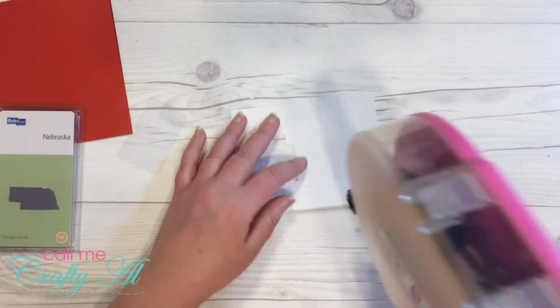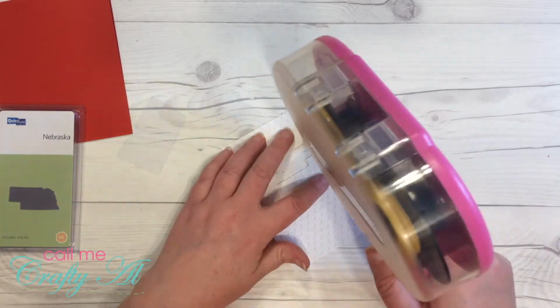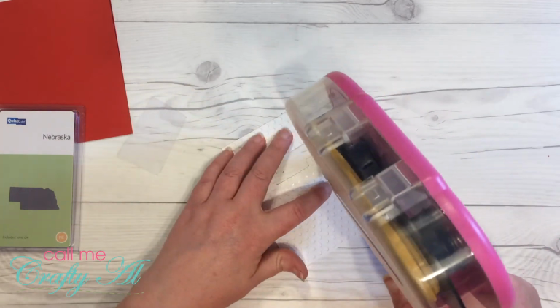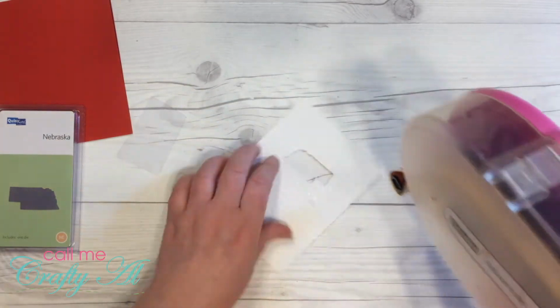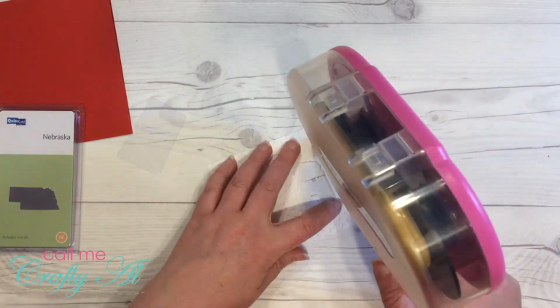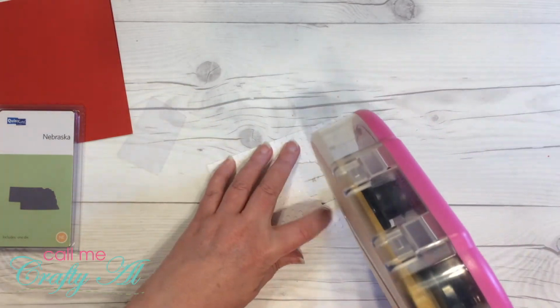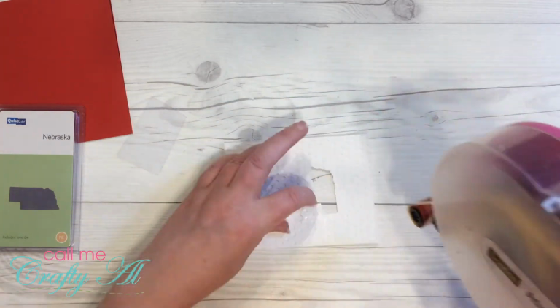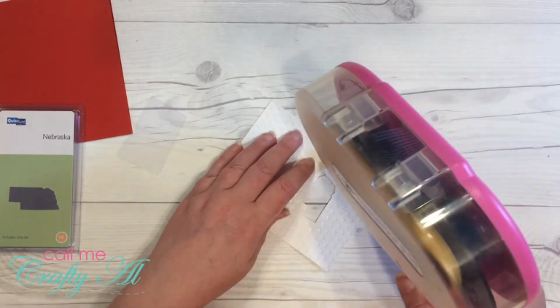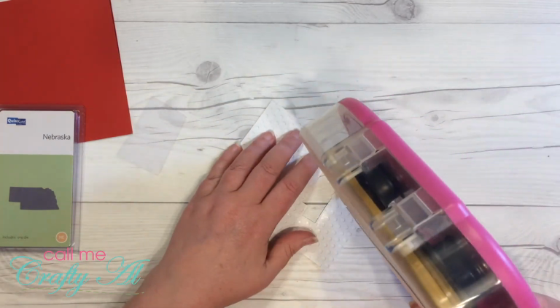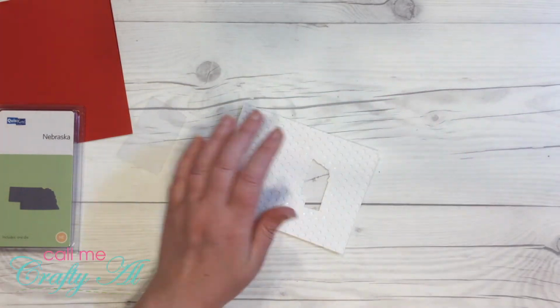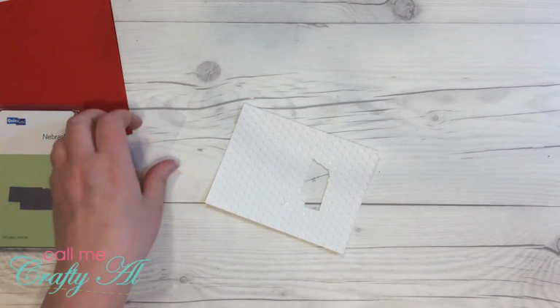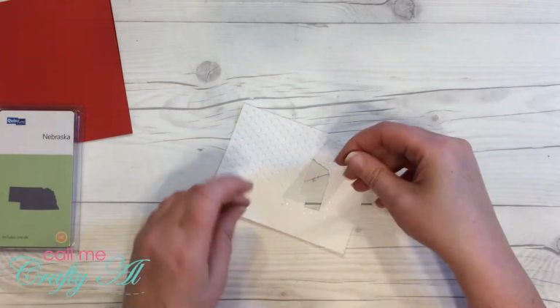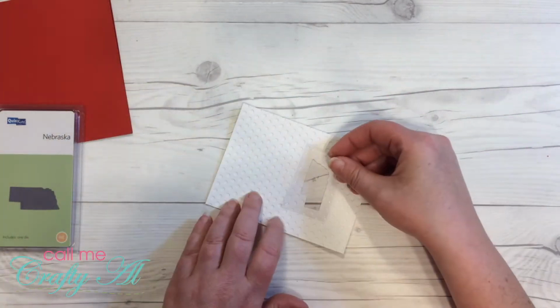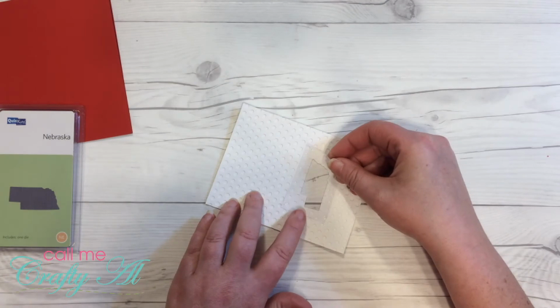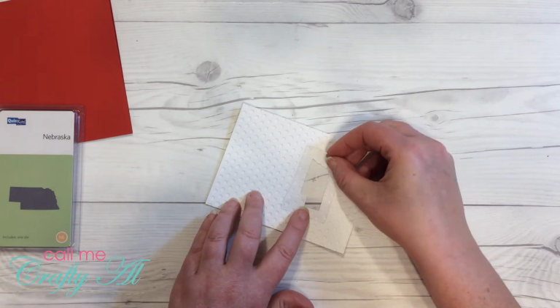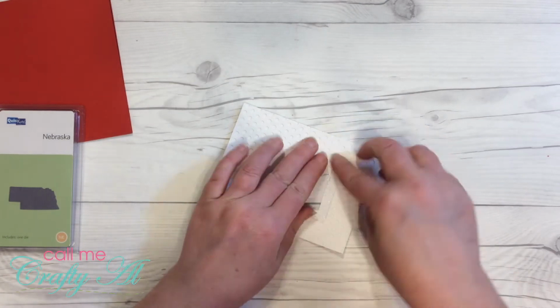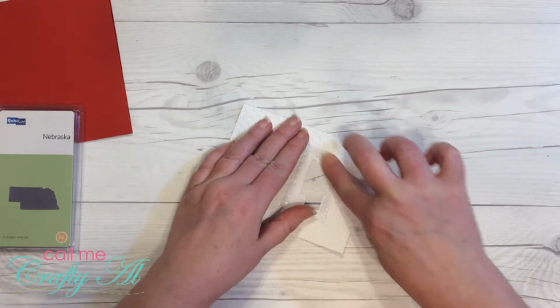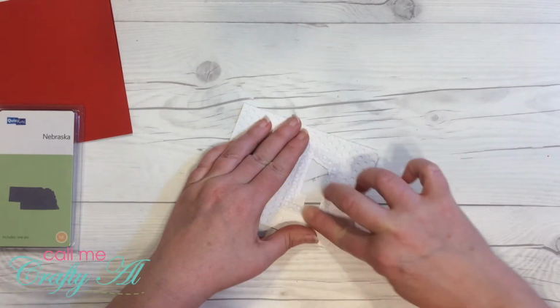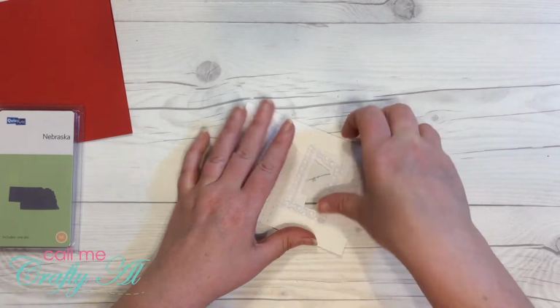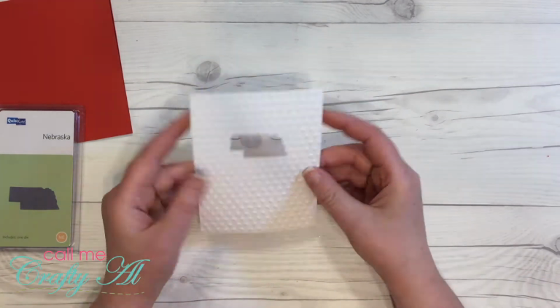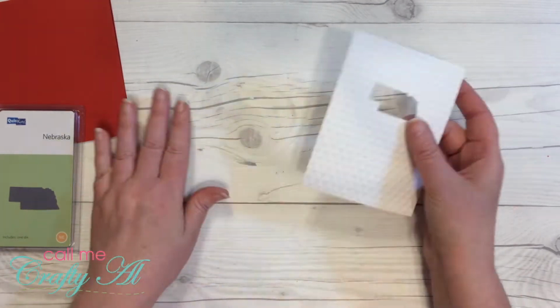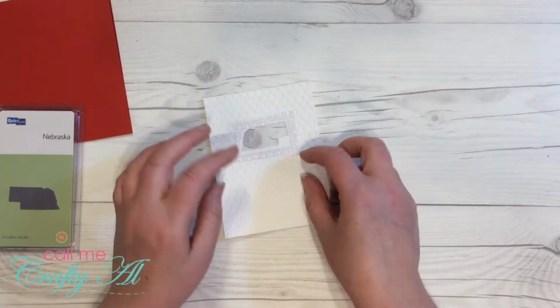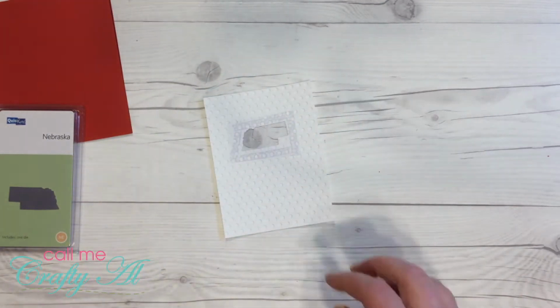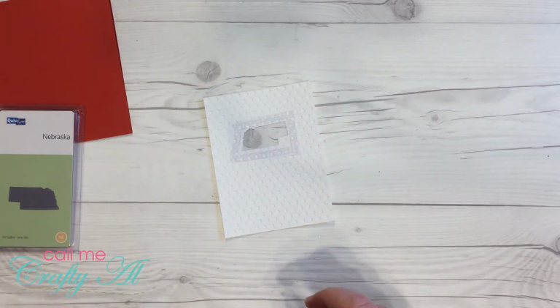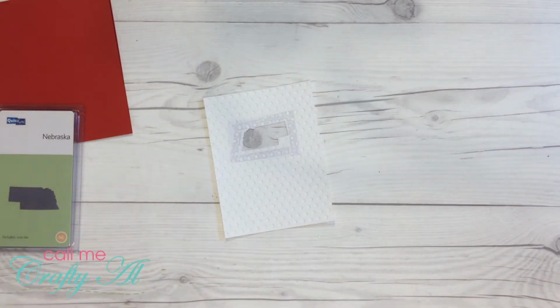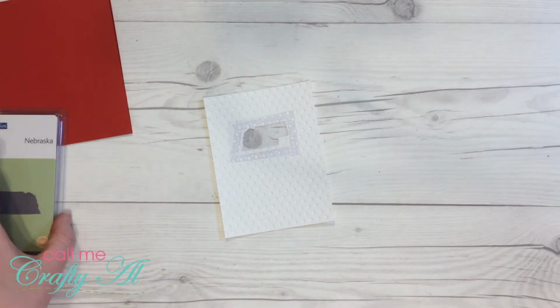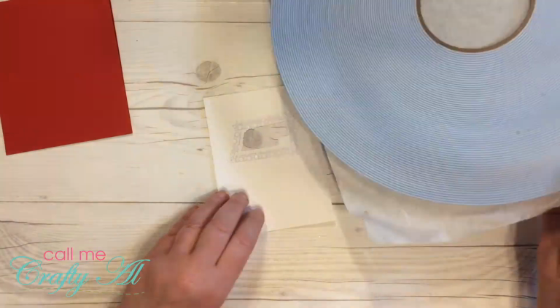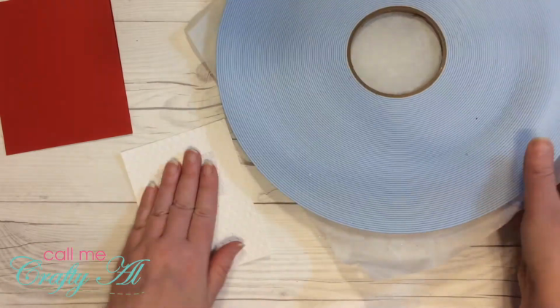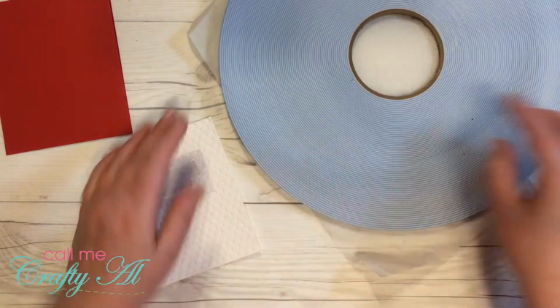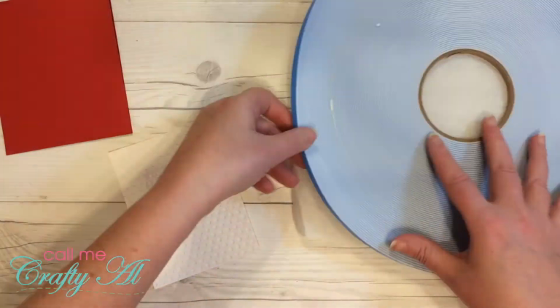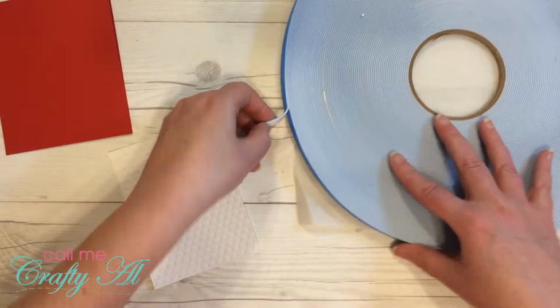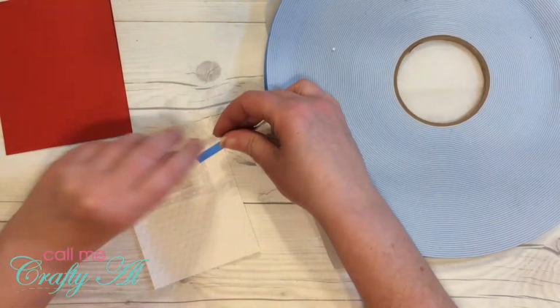For the shaker window, I cut a scrap of clear cardstock to fit behind the die-cut Nebraska shape. Once I have that adhered on there, you'll see me pull out my large roll of foam tape and go right around the edge of the die-cut area.